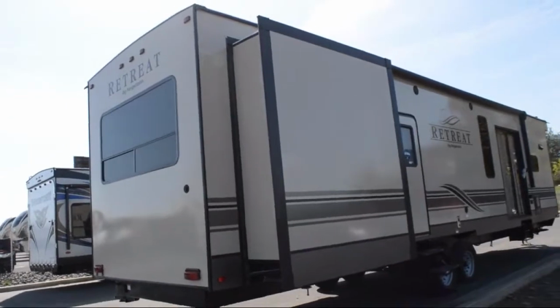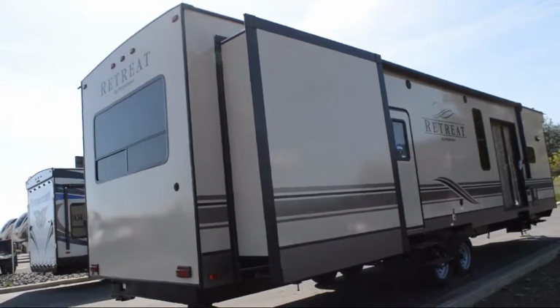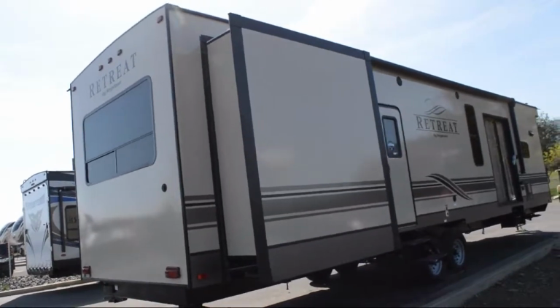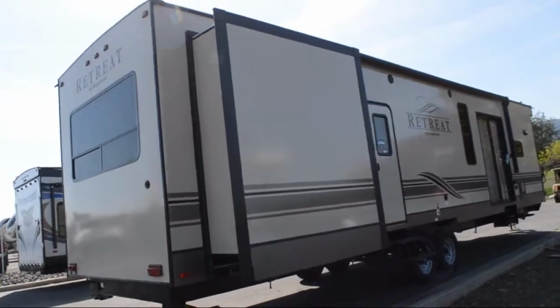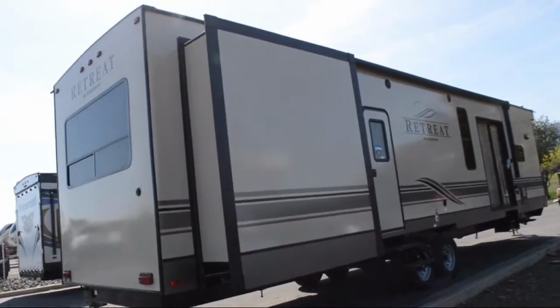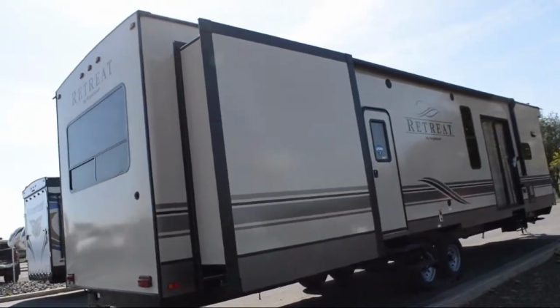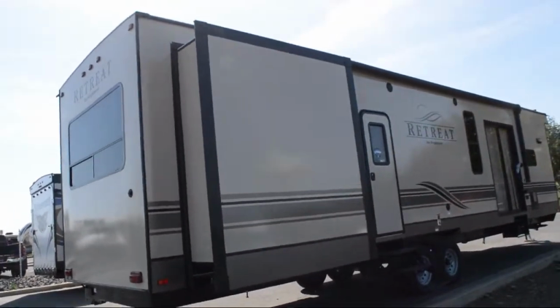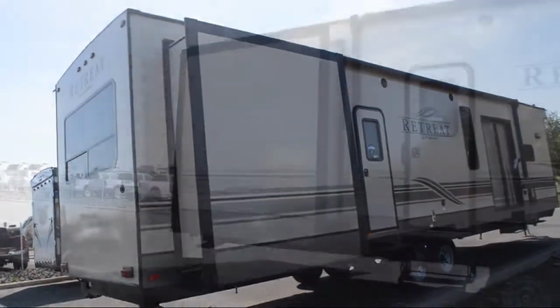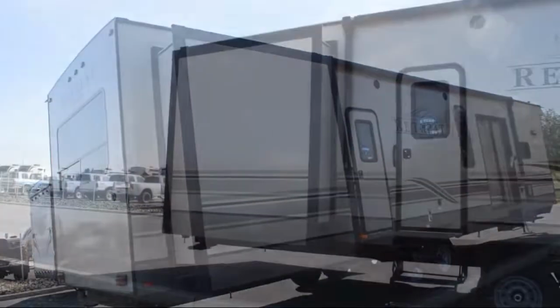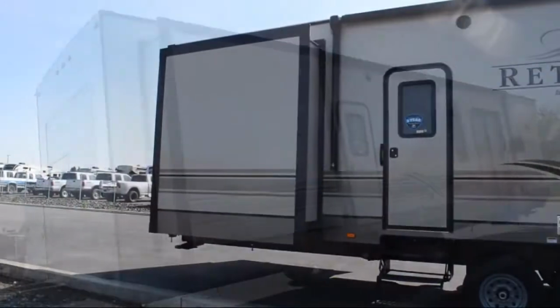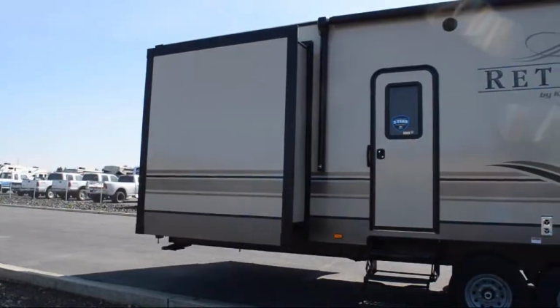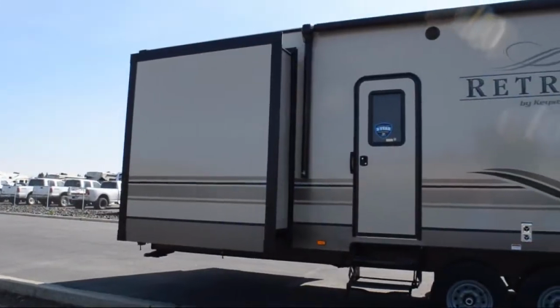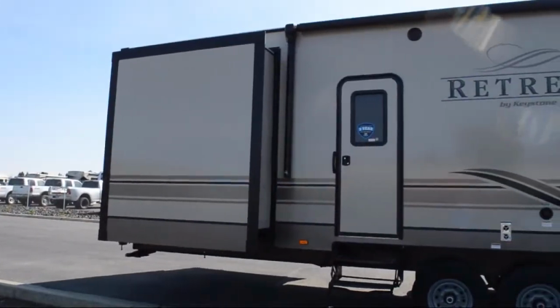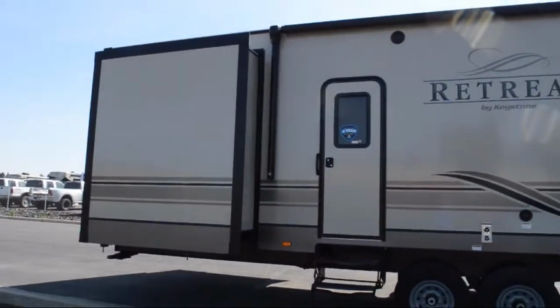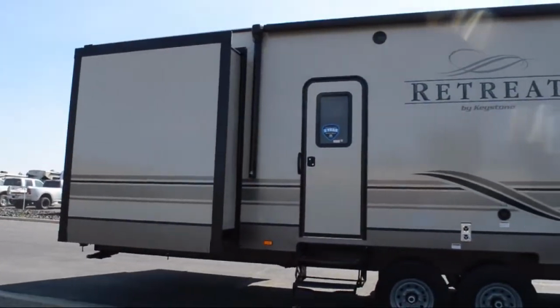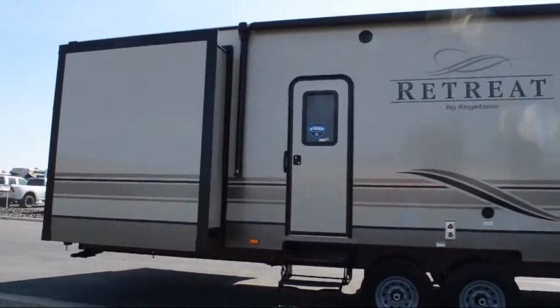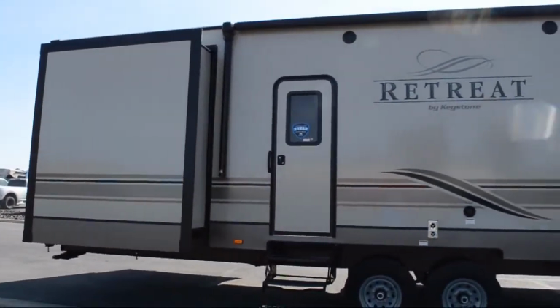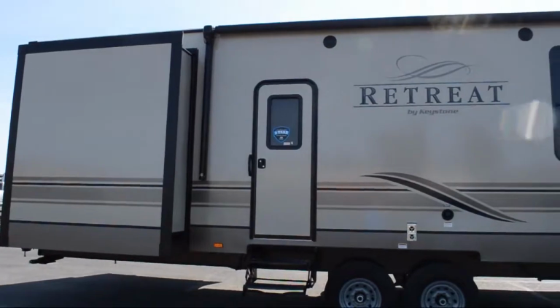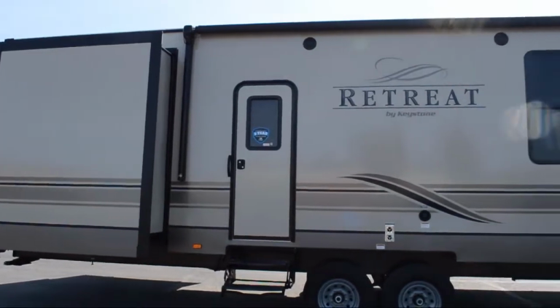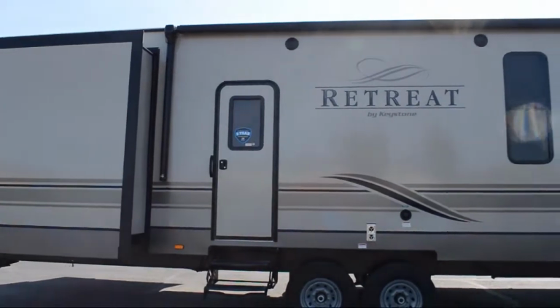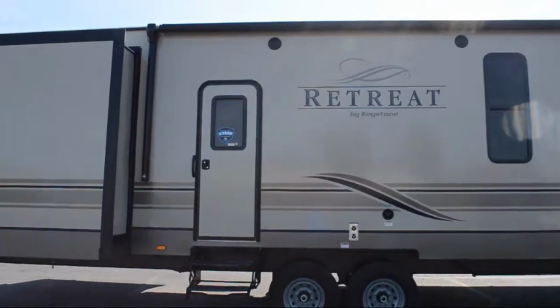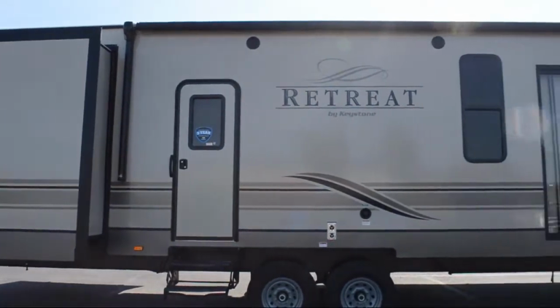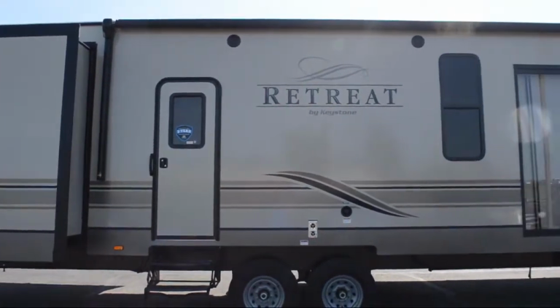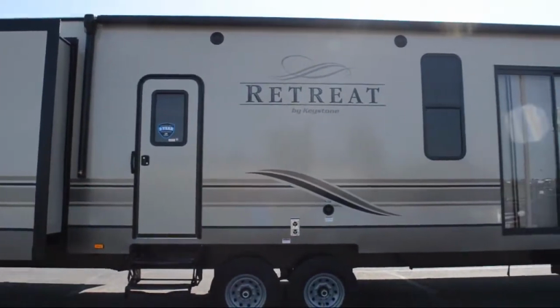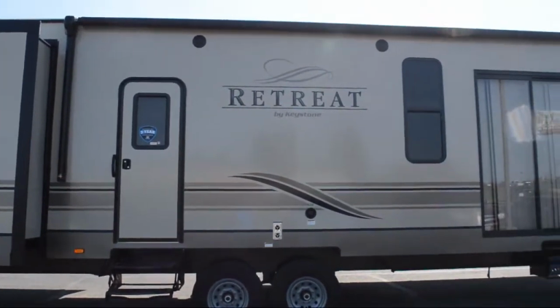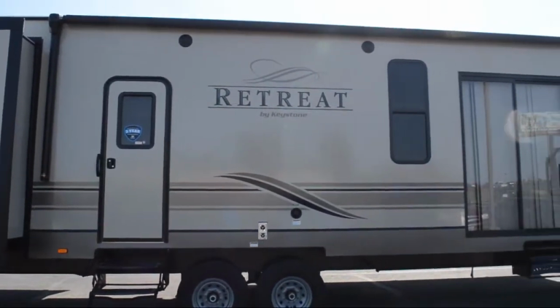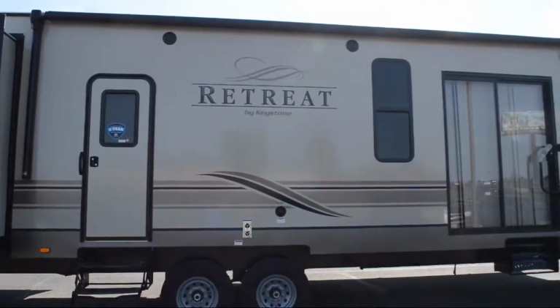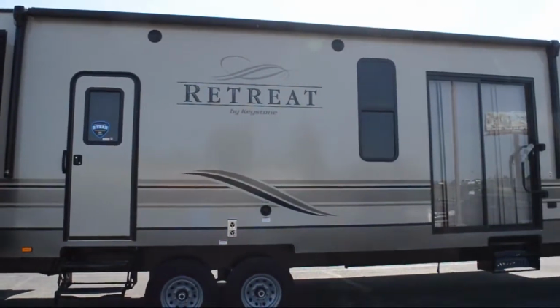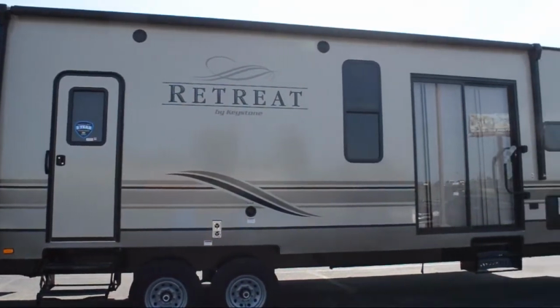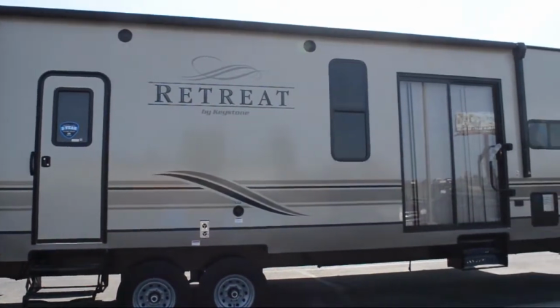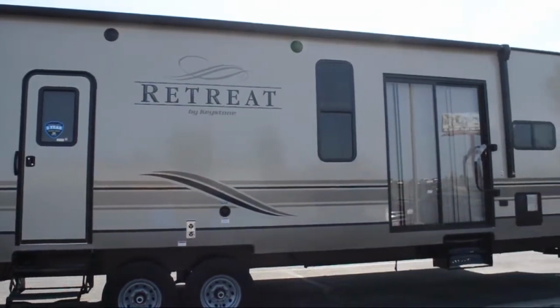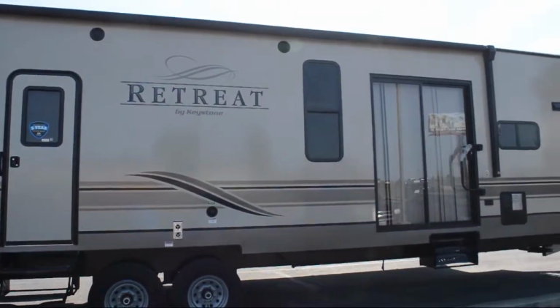This unit also comes with our exclusive coast-to-coast lifetime warranty at no cost to you. See our sales professionals for all the details of this great warranty.